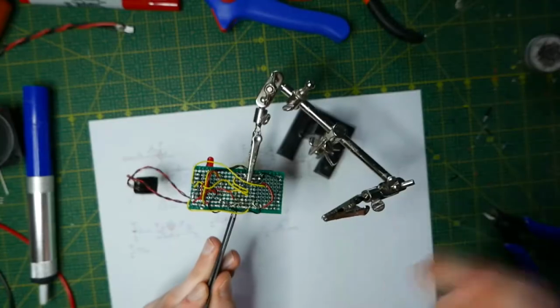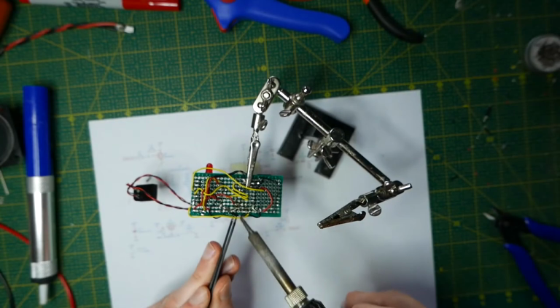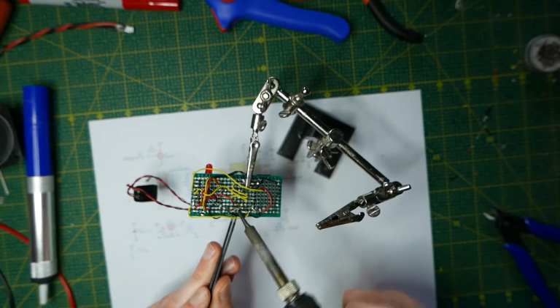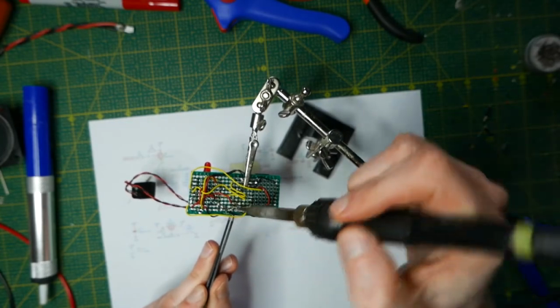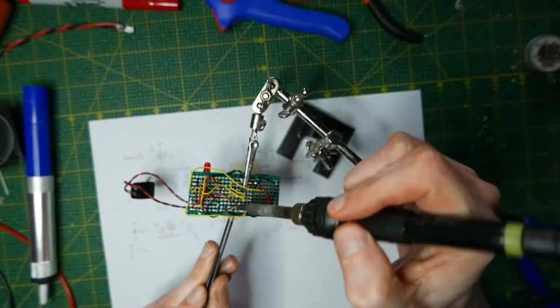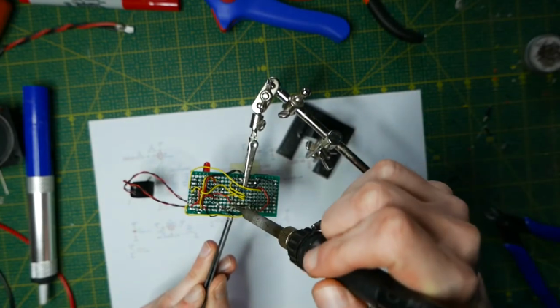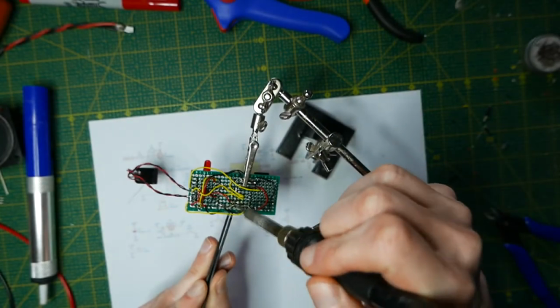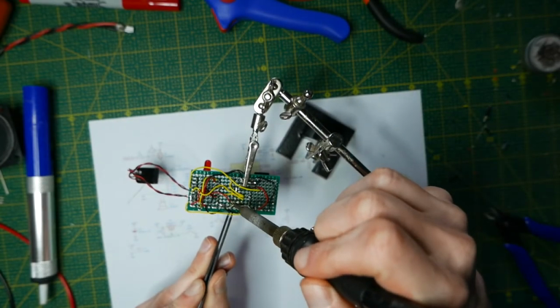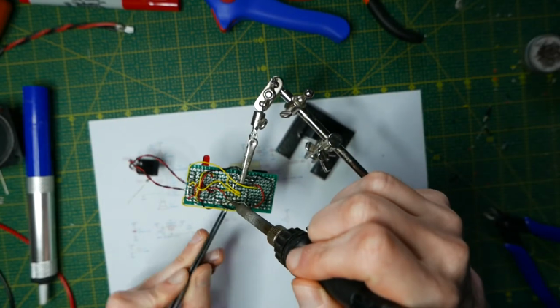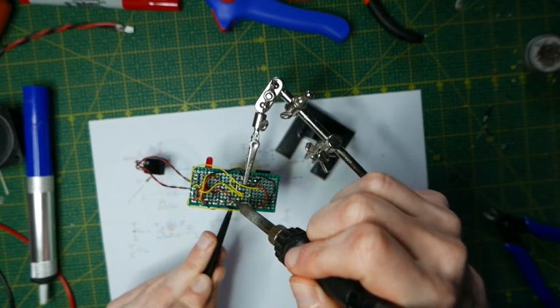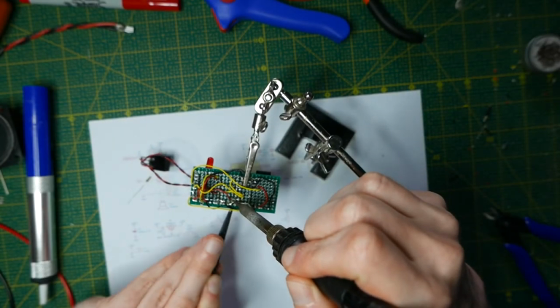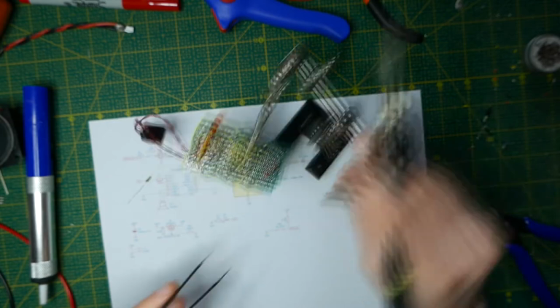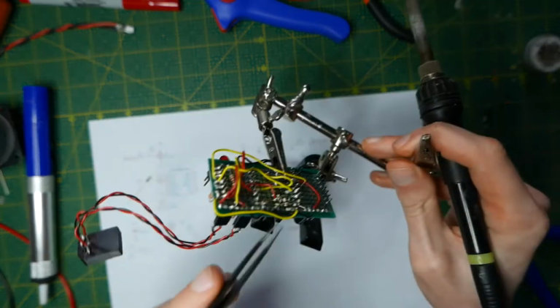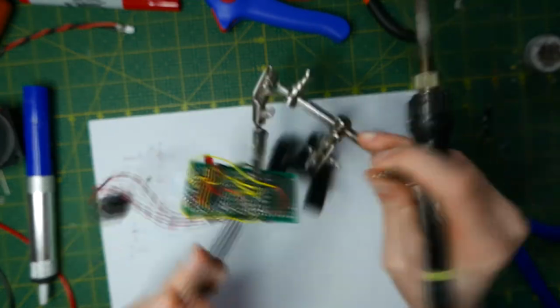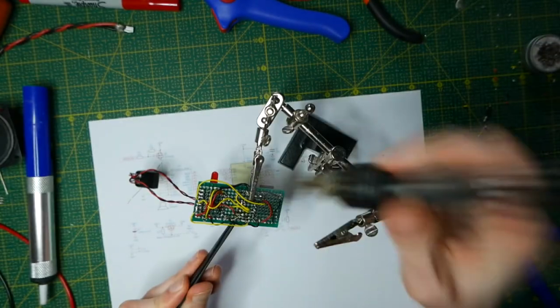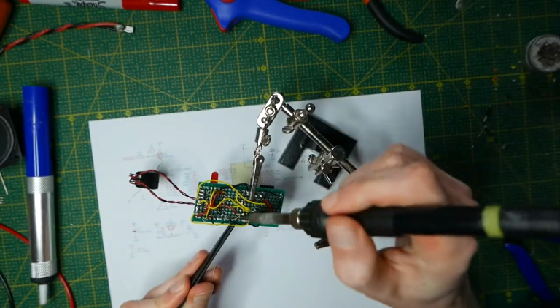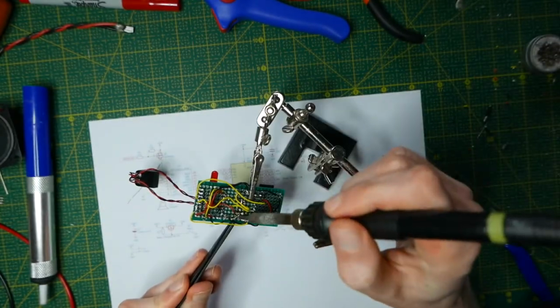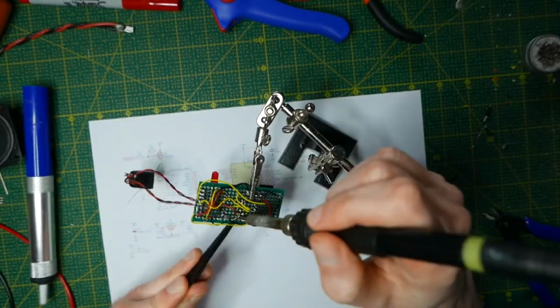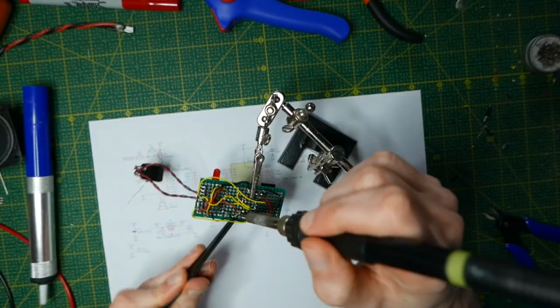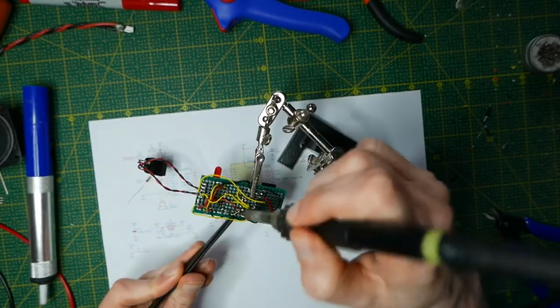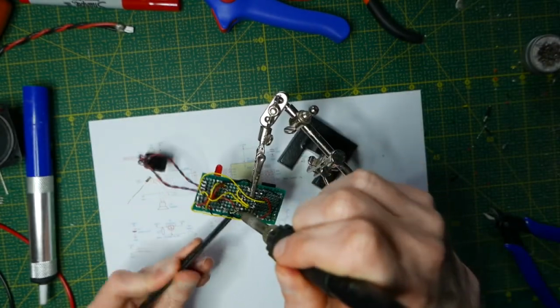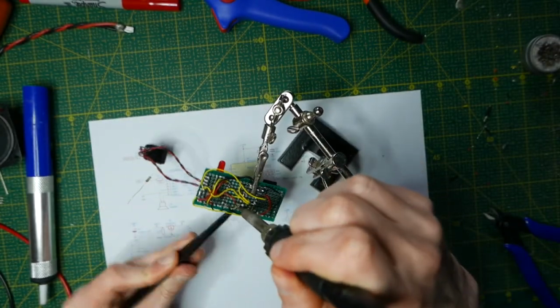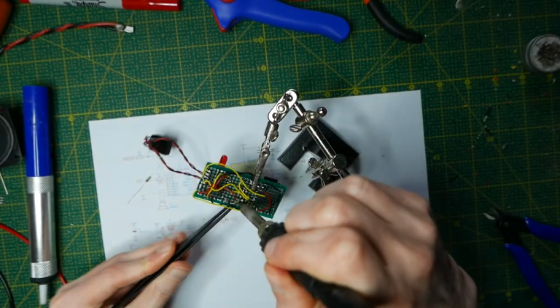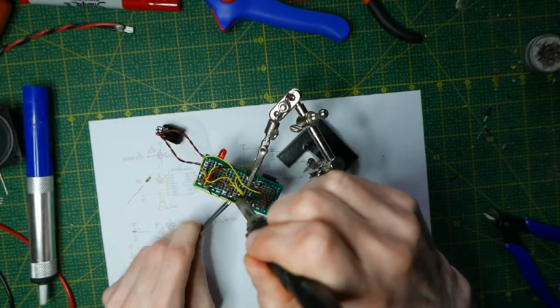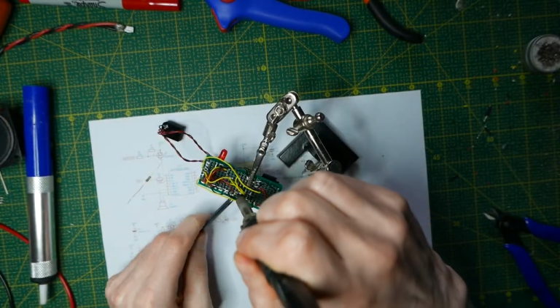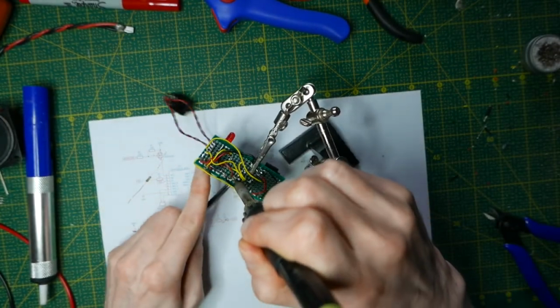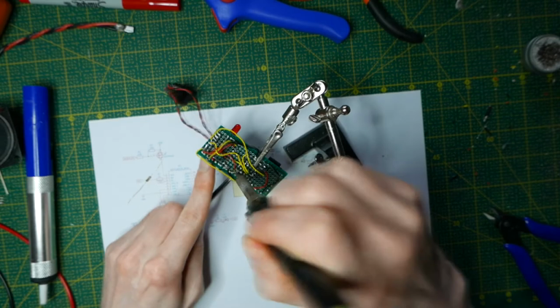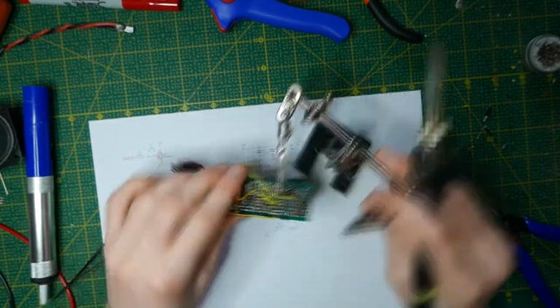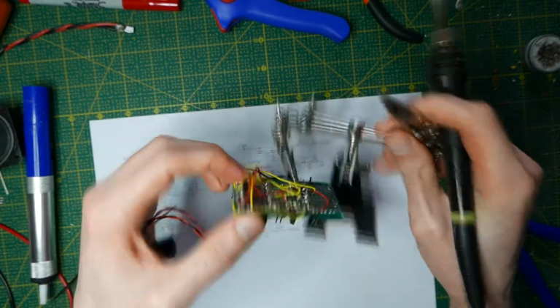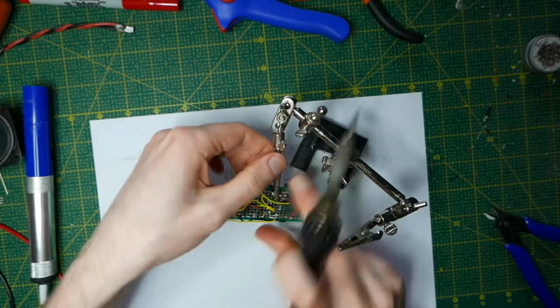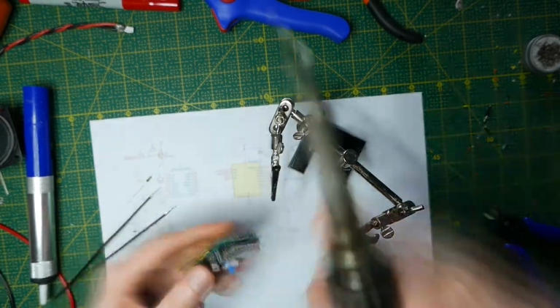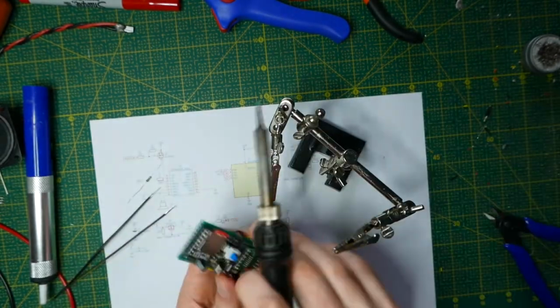This took way too long to make, probably because I made a lot of mistakes while soldering. But I still intend to release a long-format video of this build, since I know that some viewers like those.